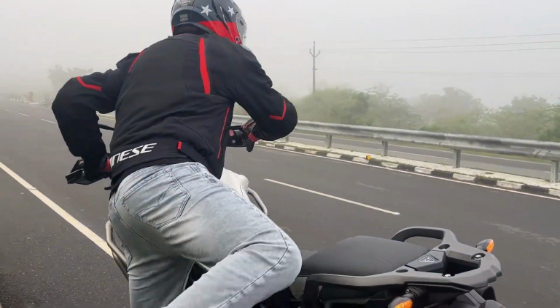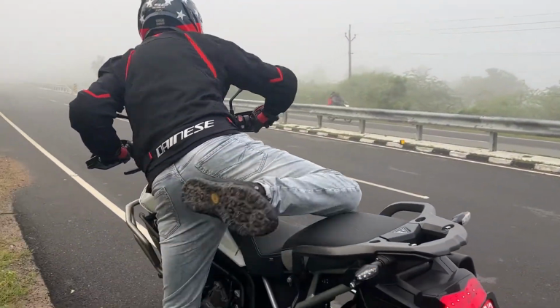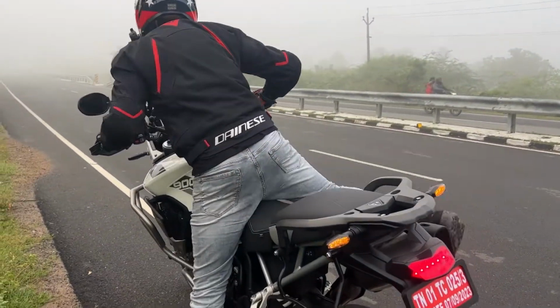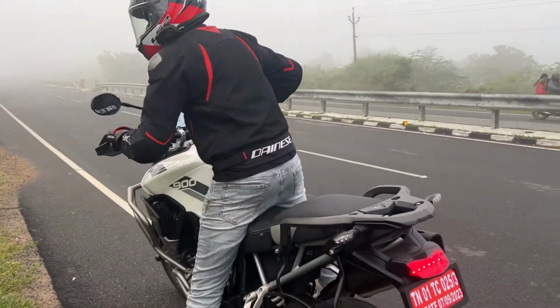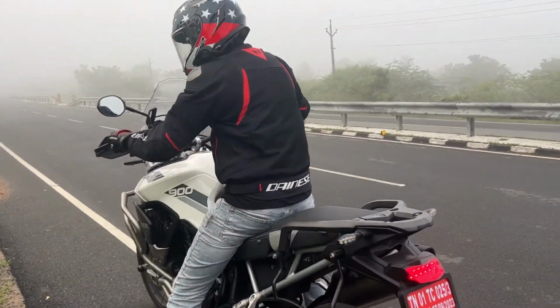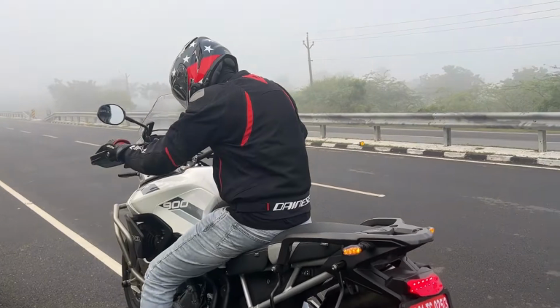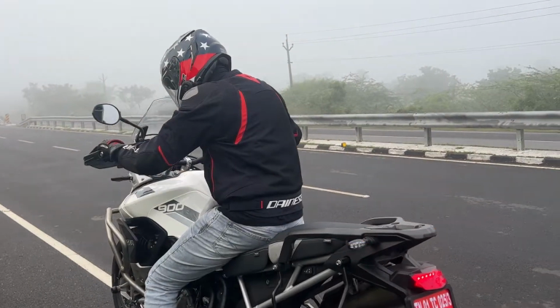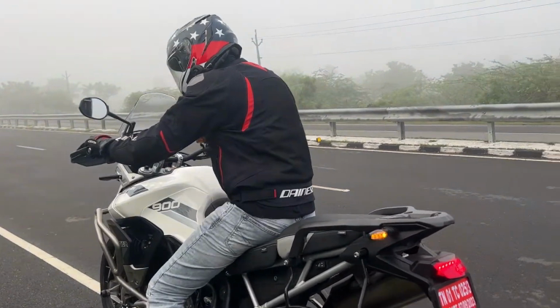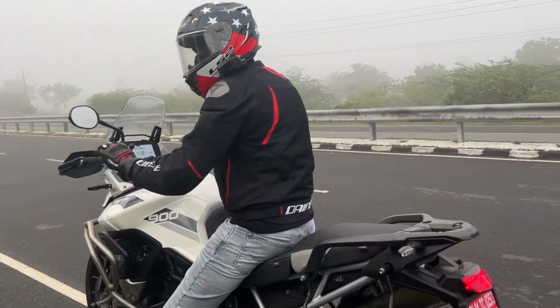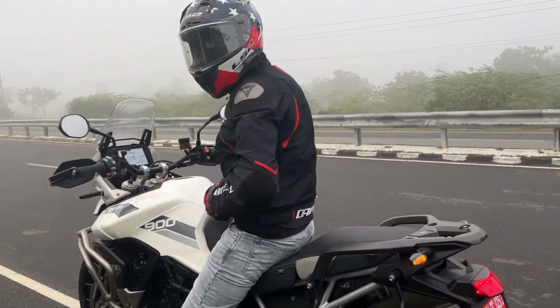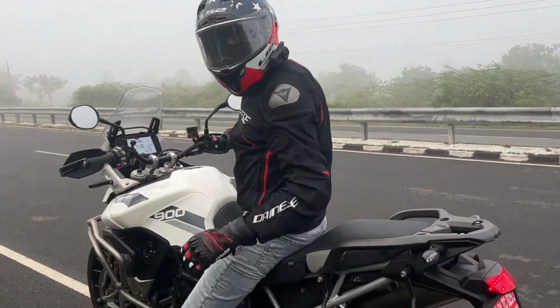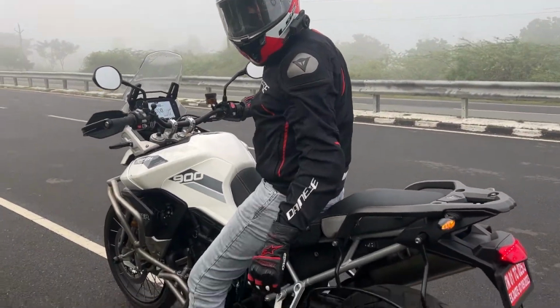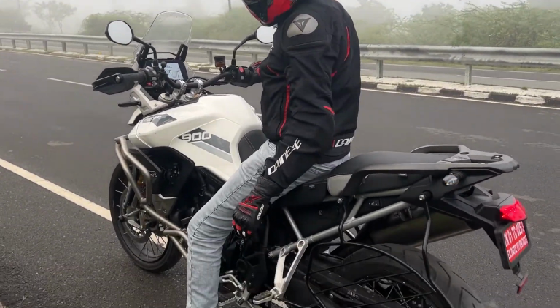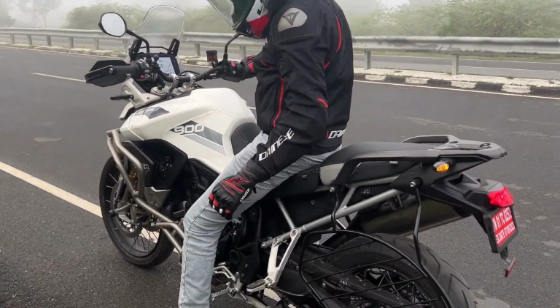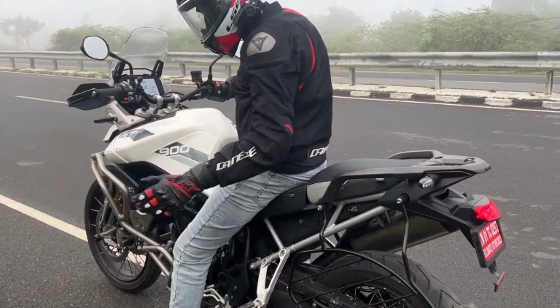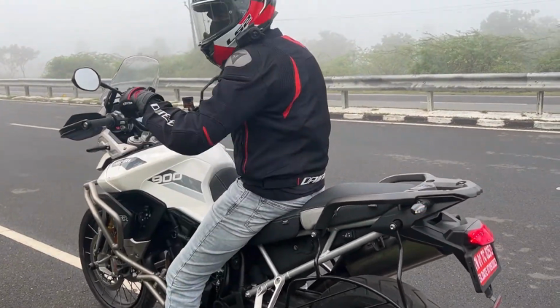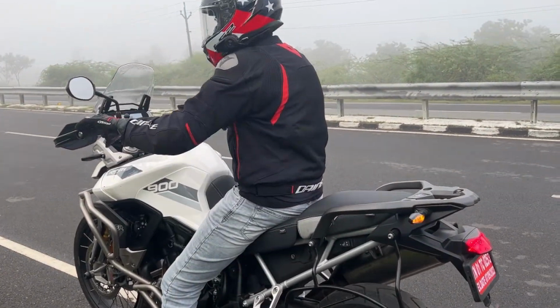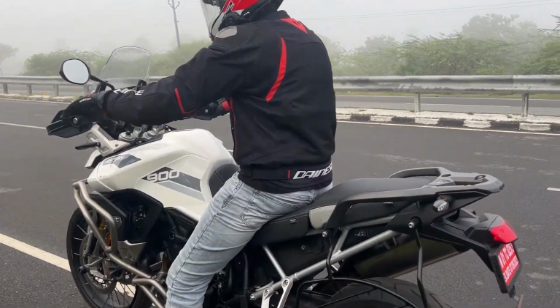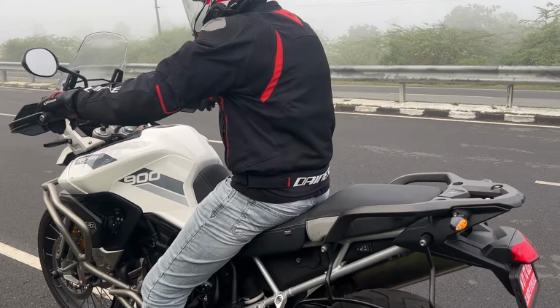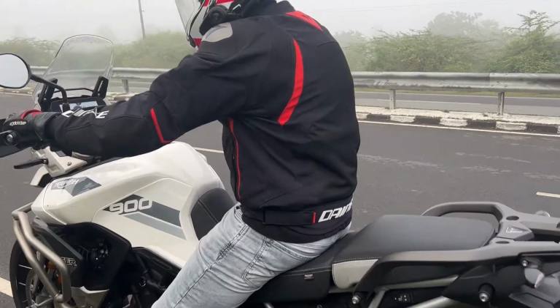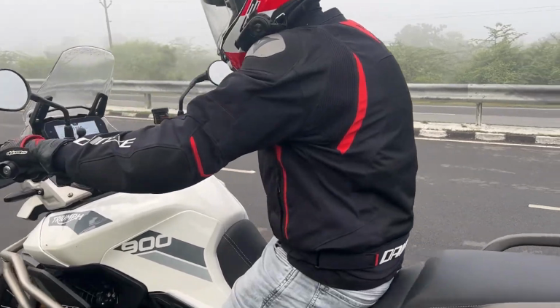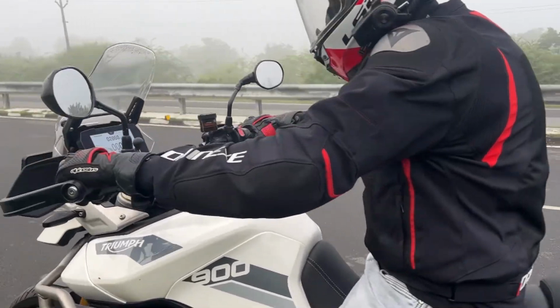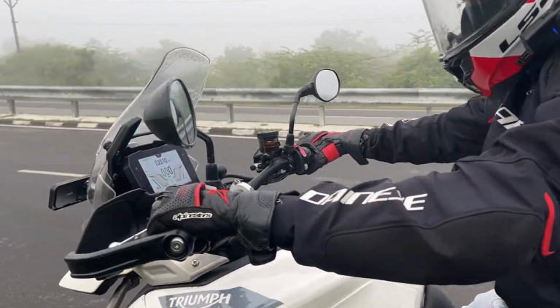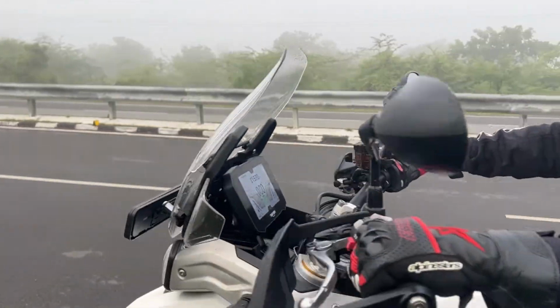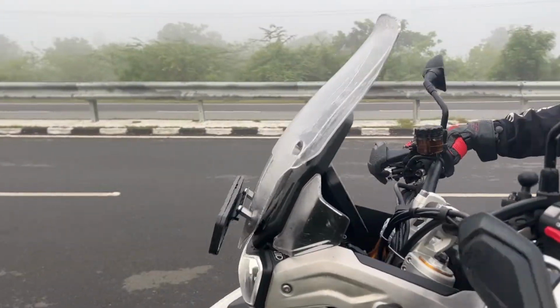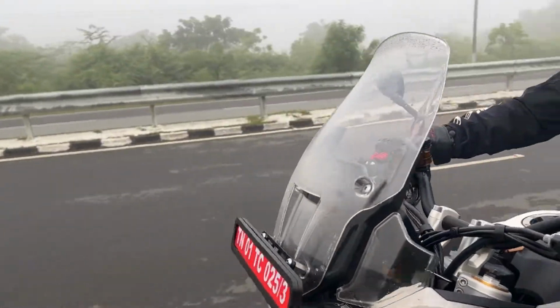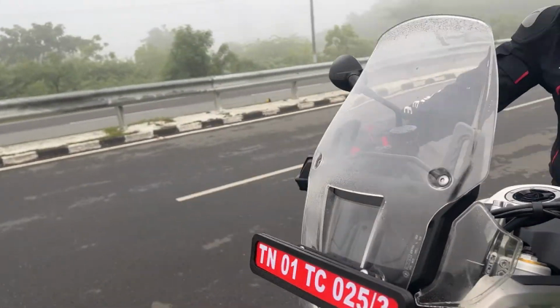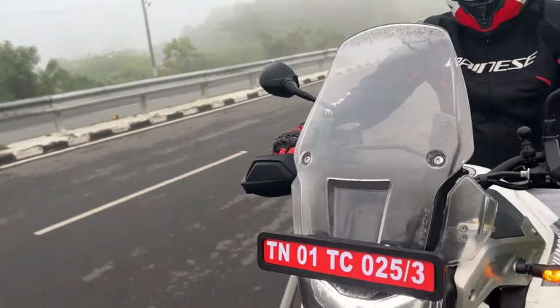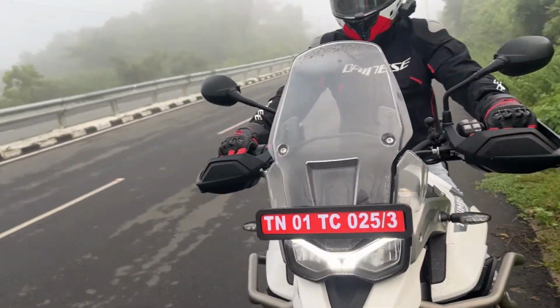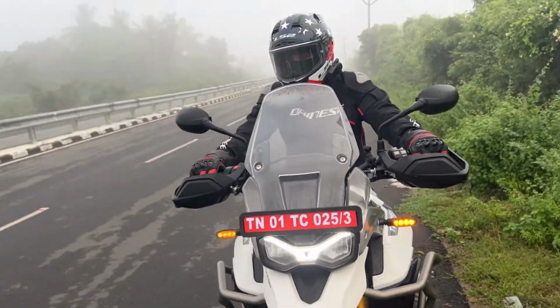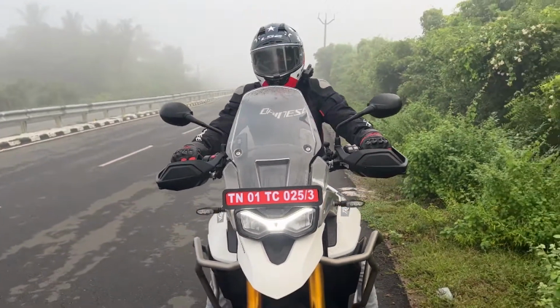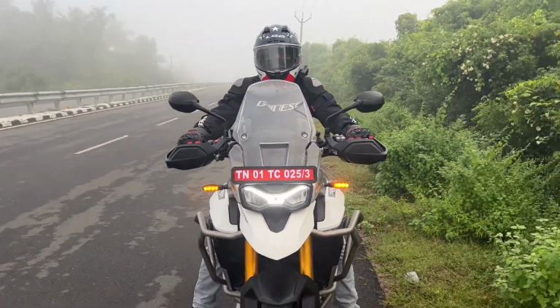It is very smooth and excellent. I am 6.1 feet in height, that is why I fit perfectly. If you want to get an adventure bike, you should check the seat height.